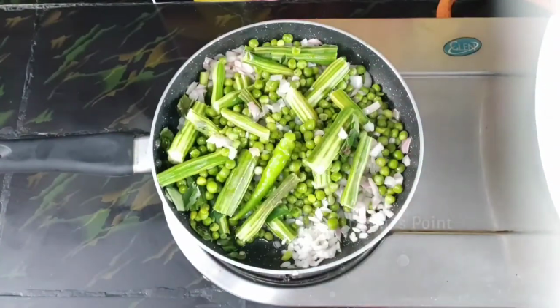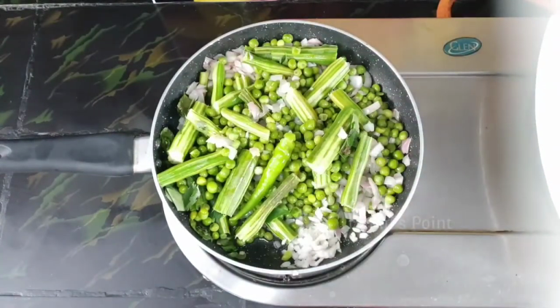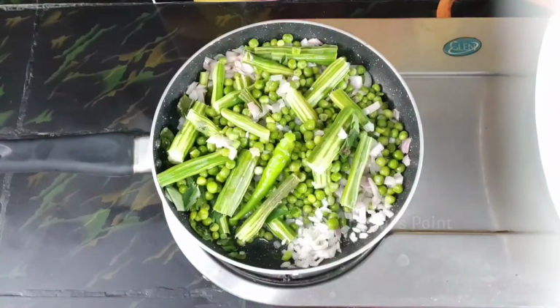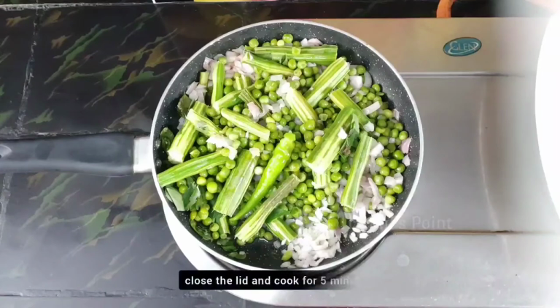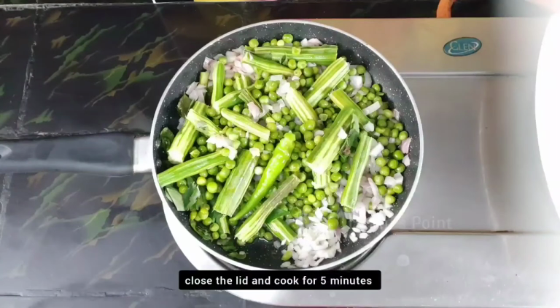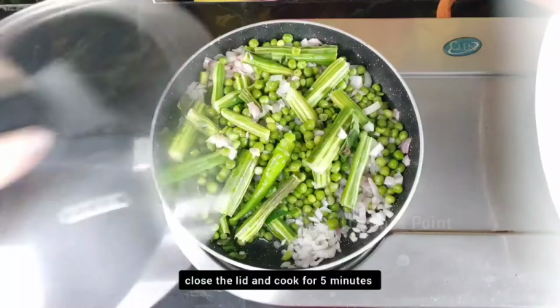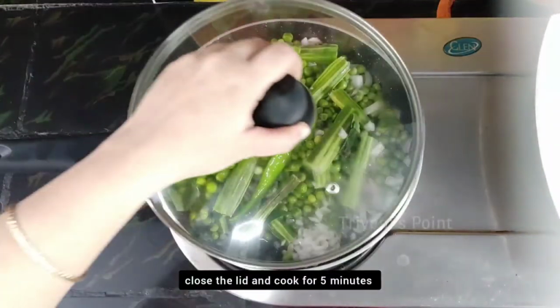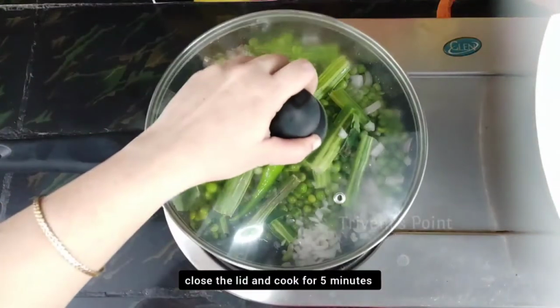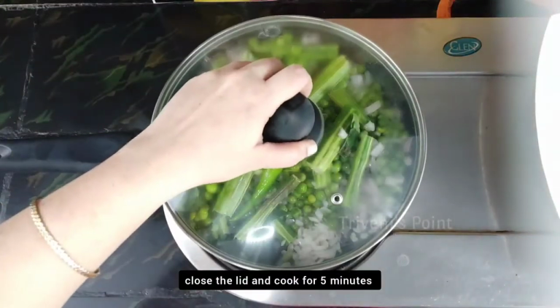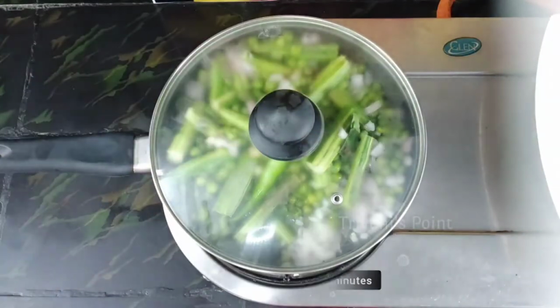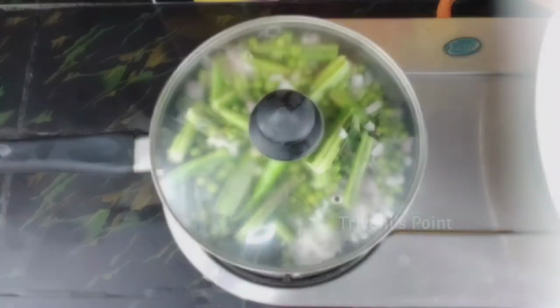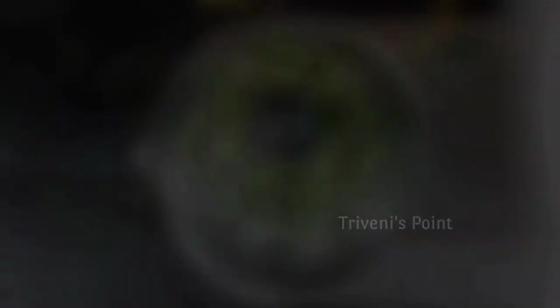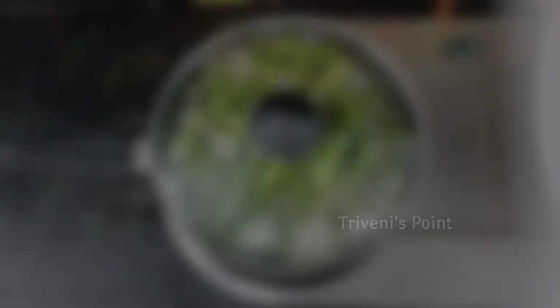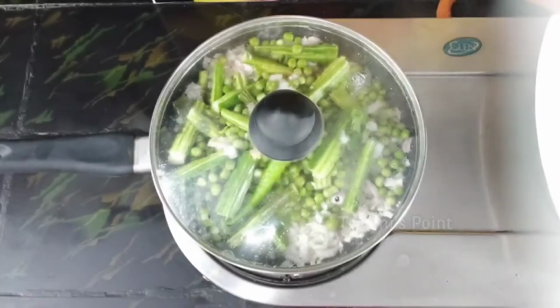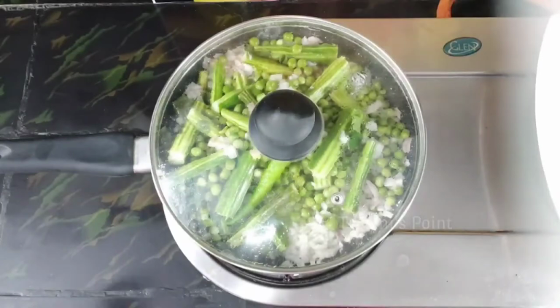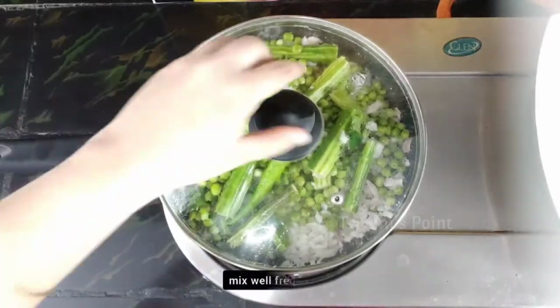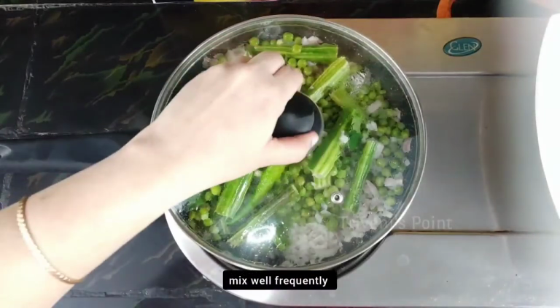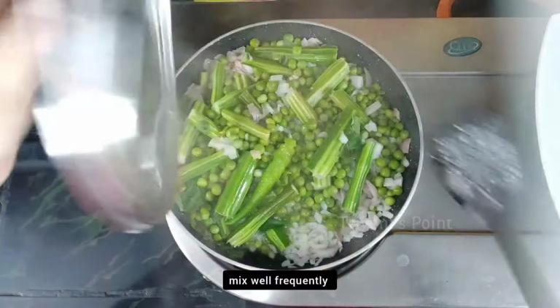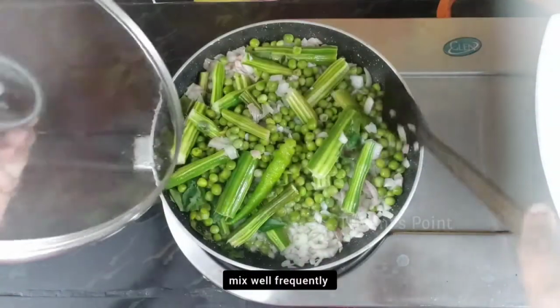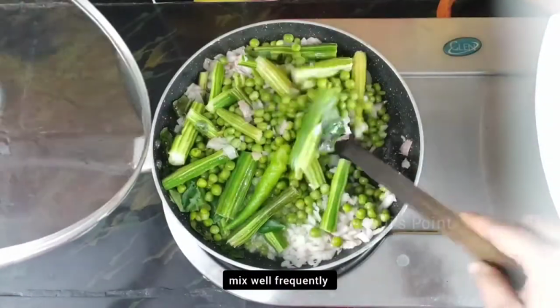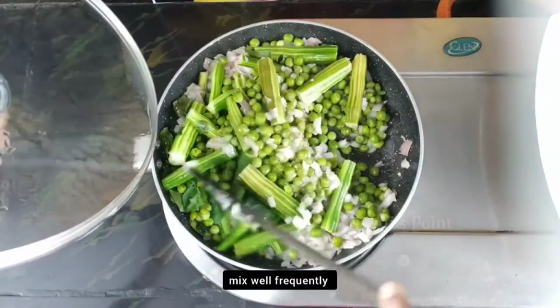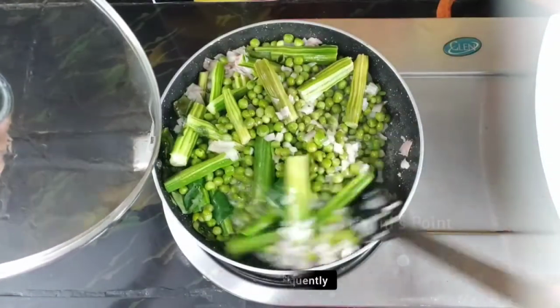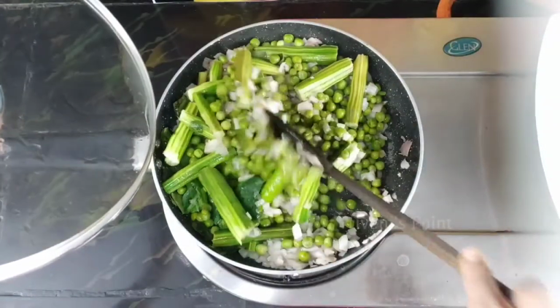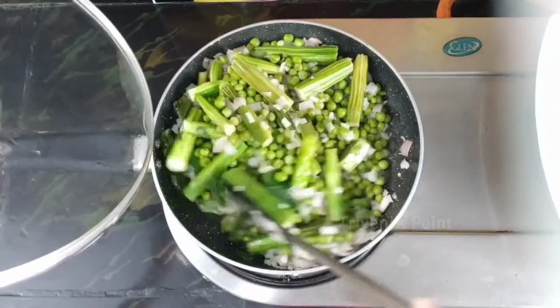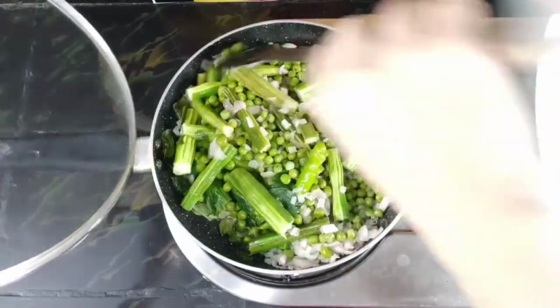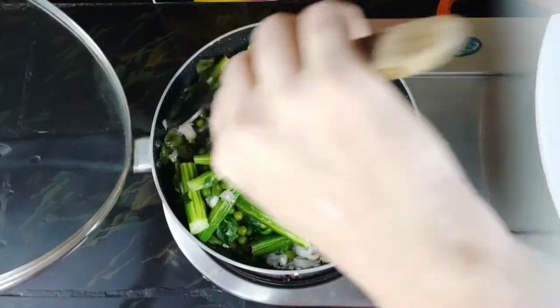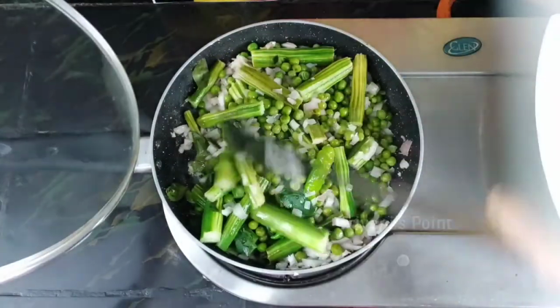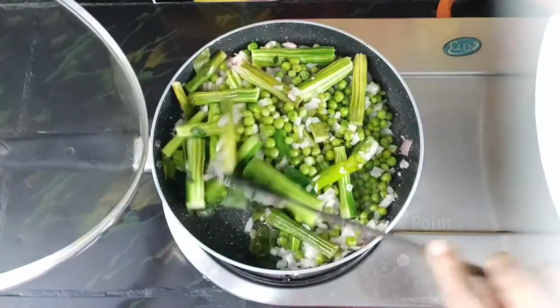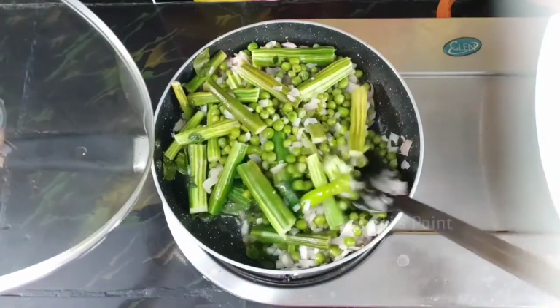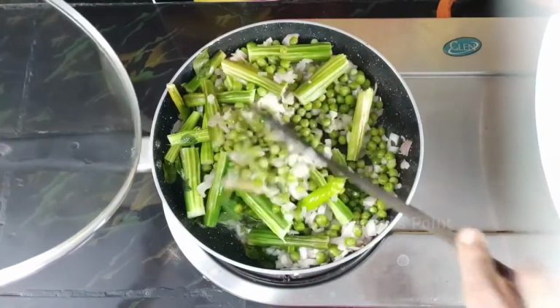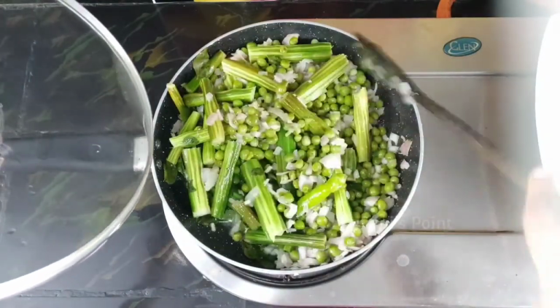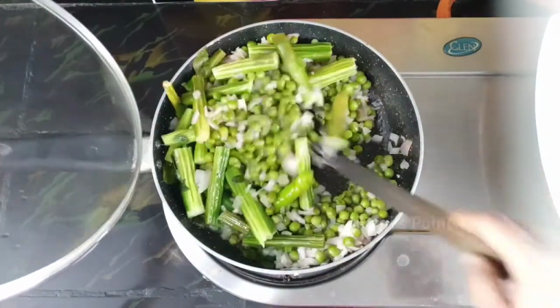Put the milk and water in the pot, and put the egg in the pot.